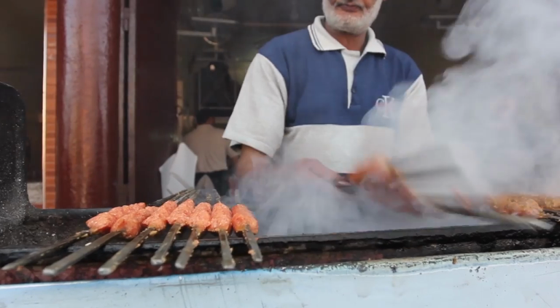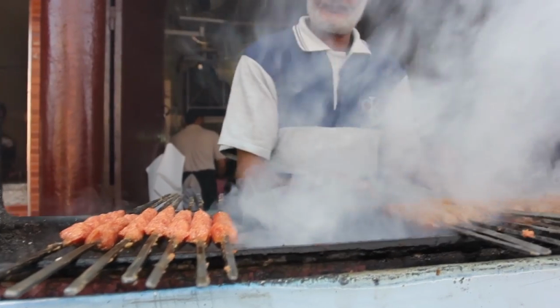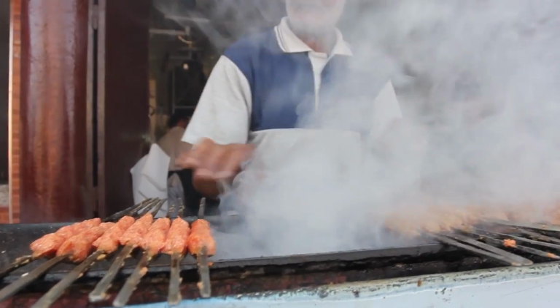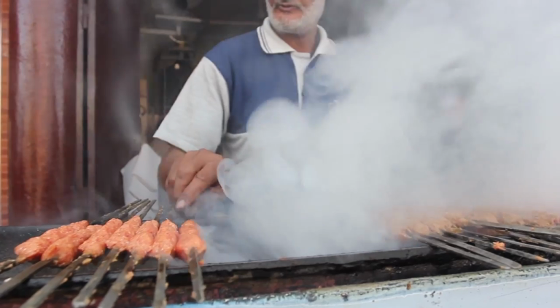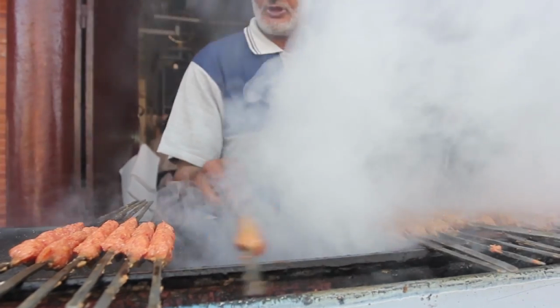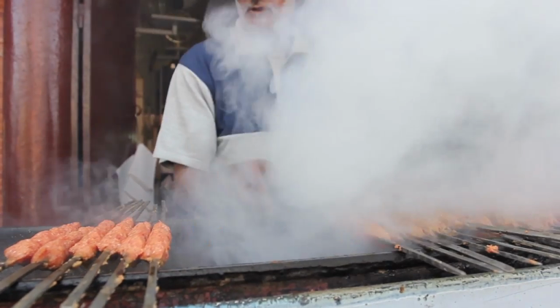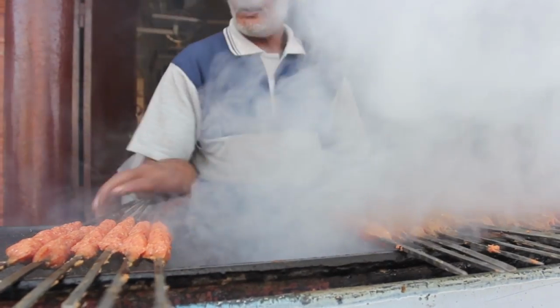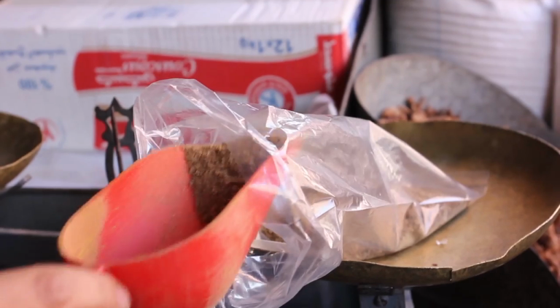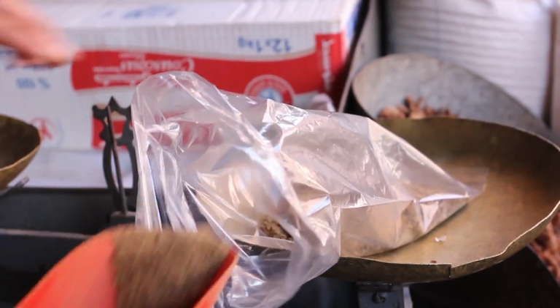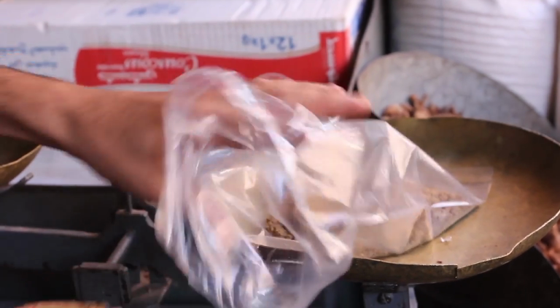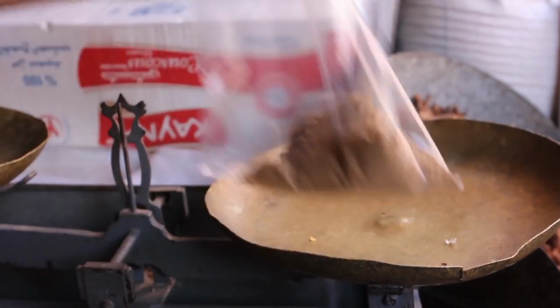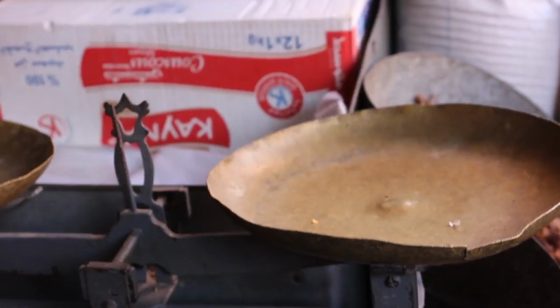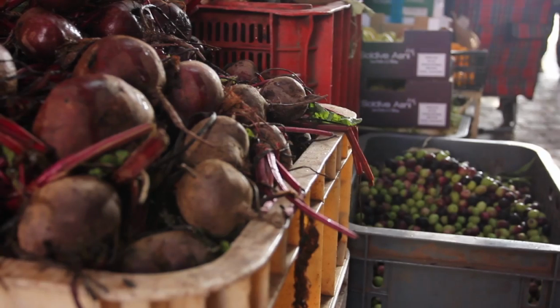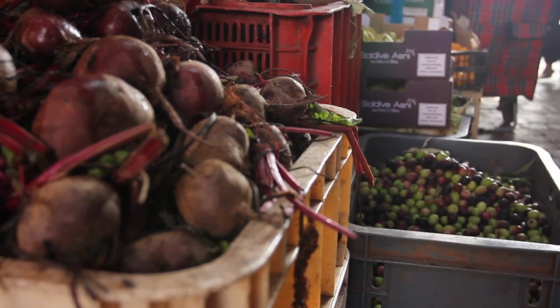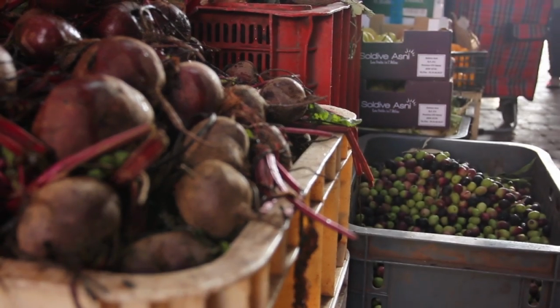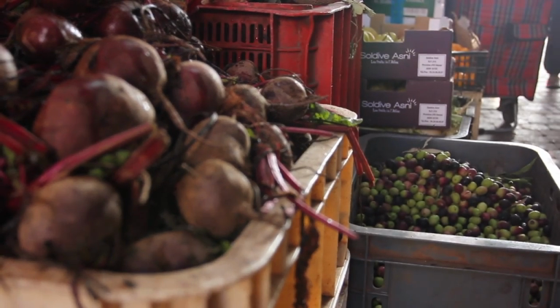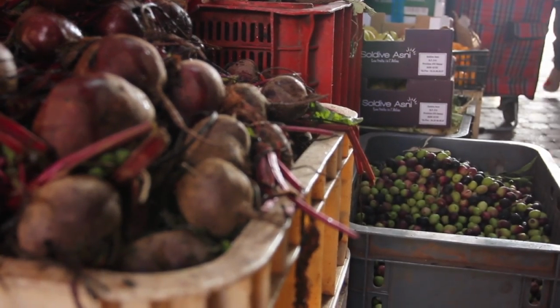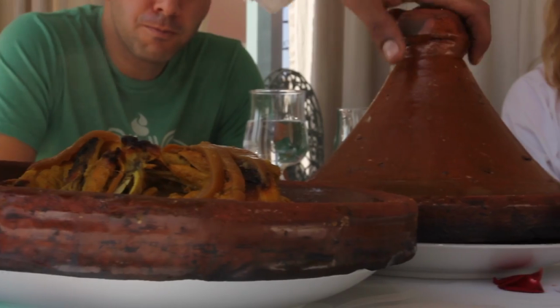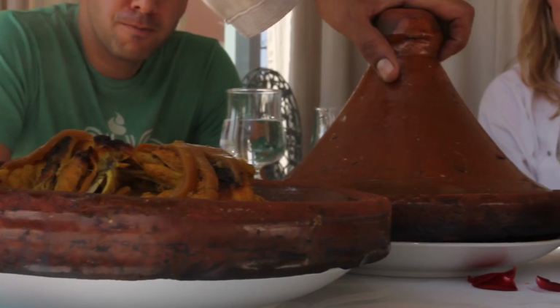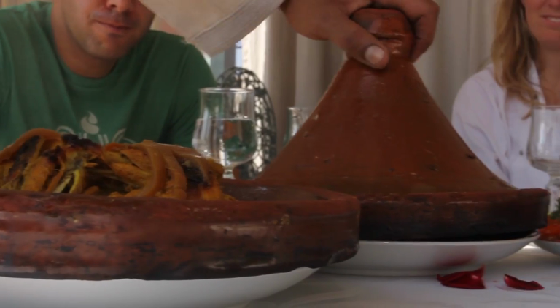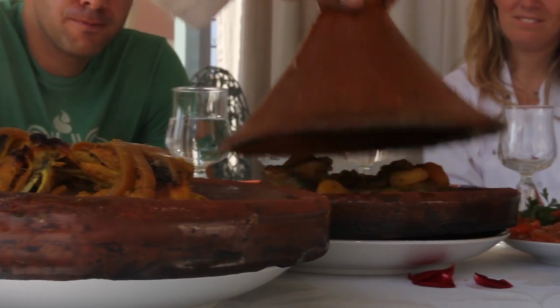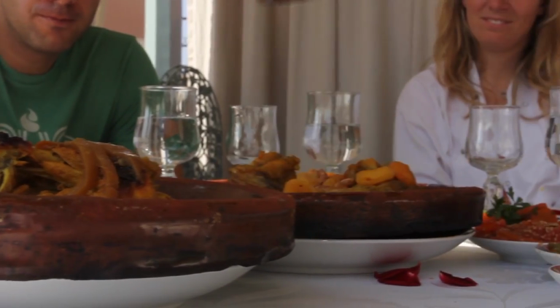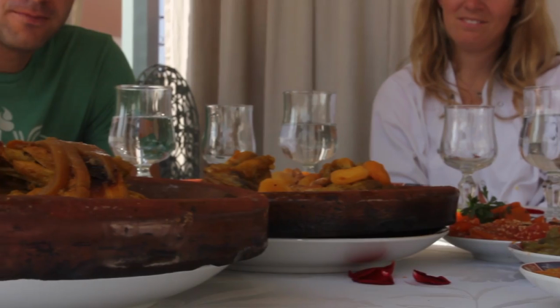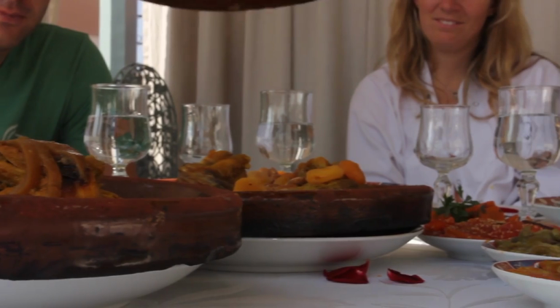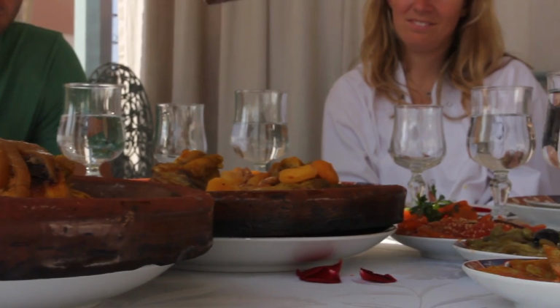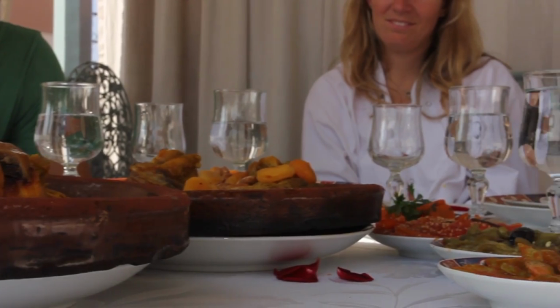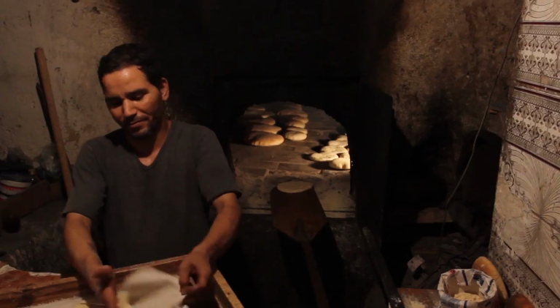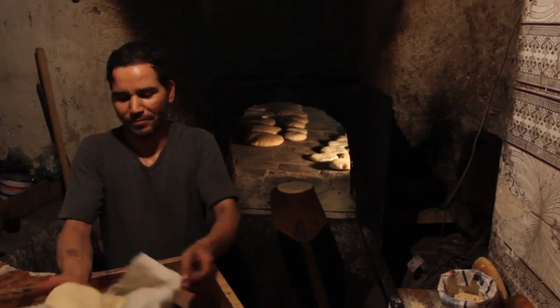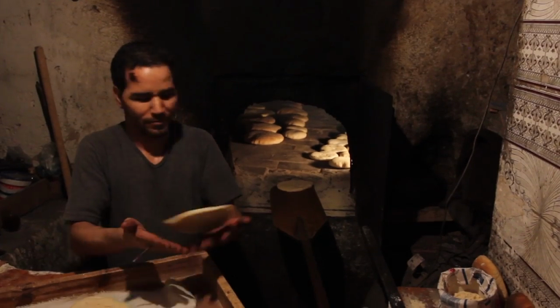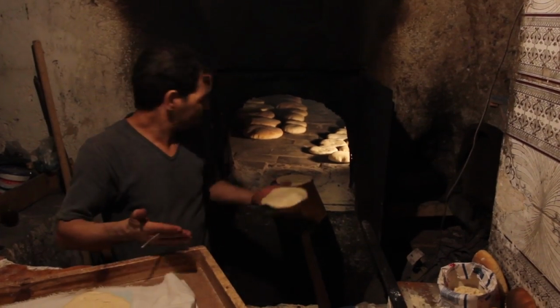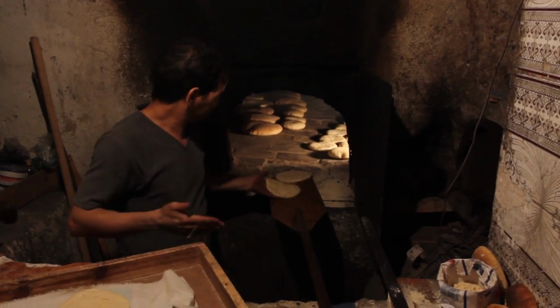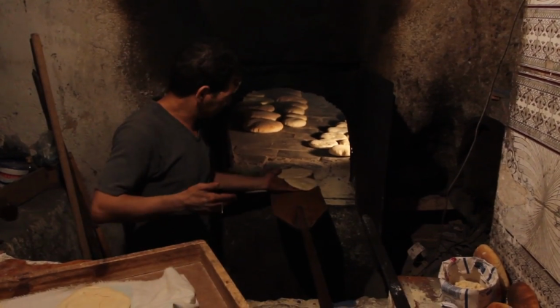With foods rich in blends of ingredients and spices, olives and dates, saffron and cinnamon, and of course tagine, the country has a taste to be tried.